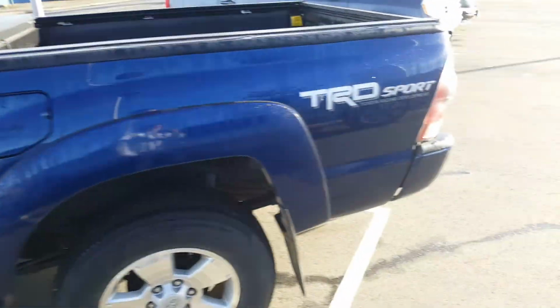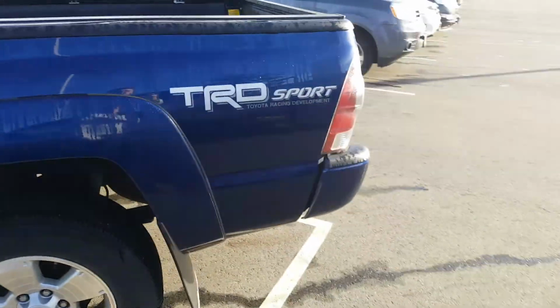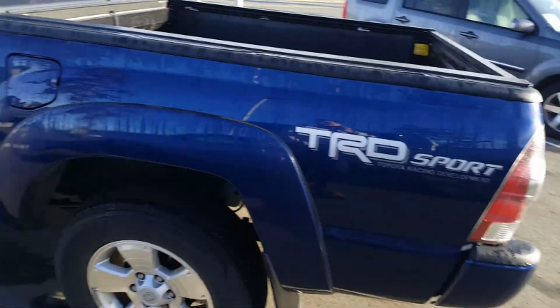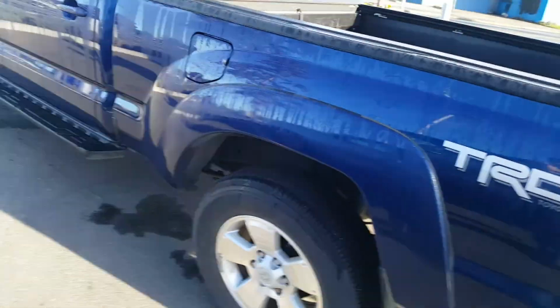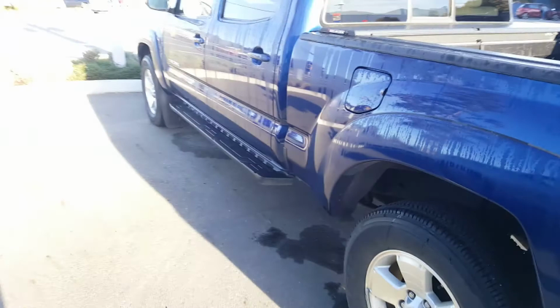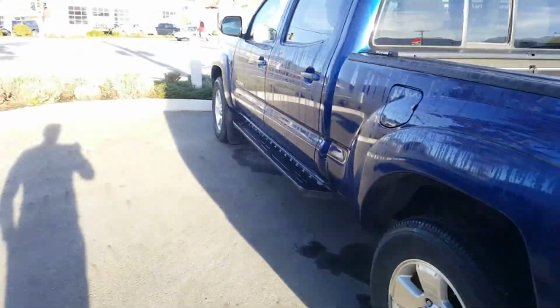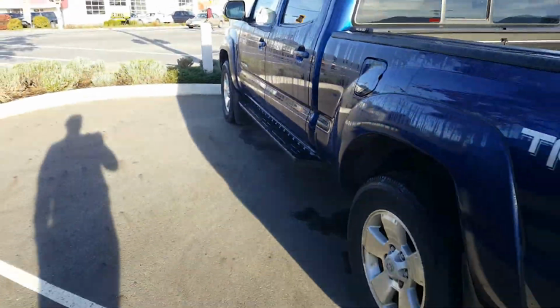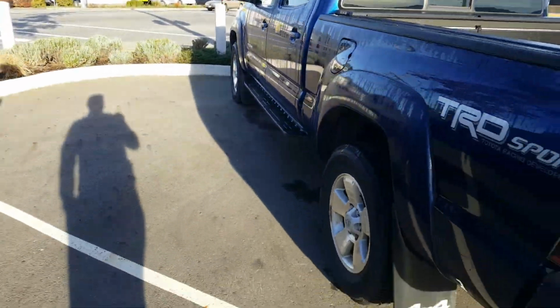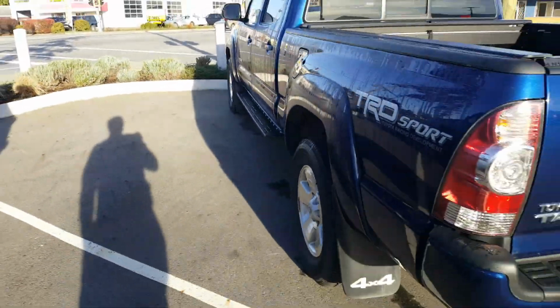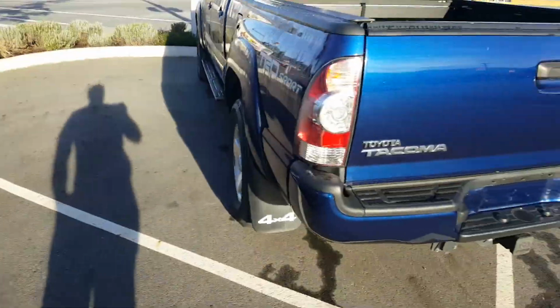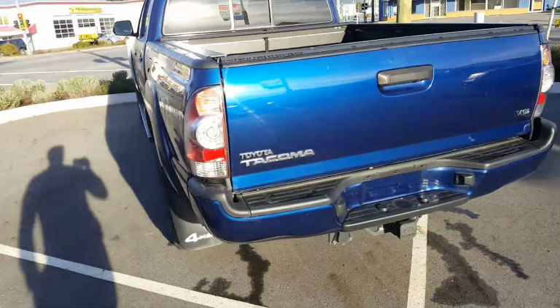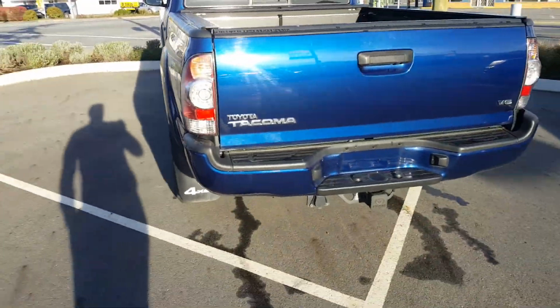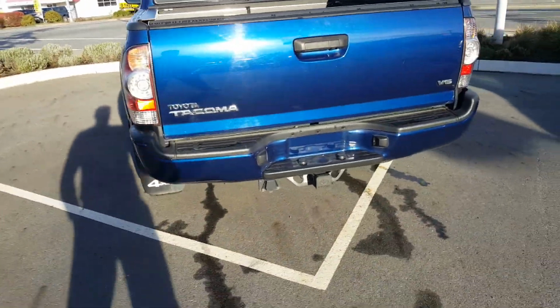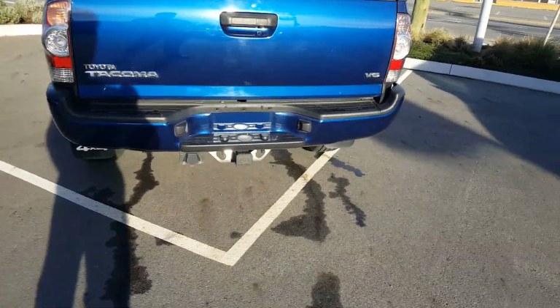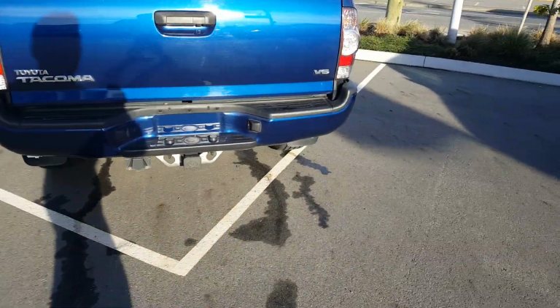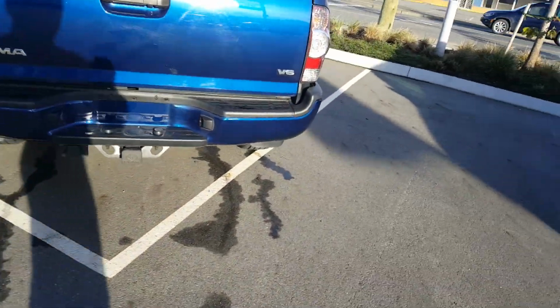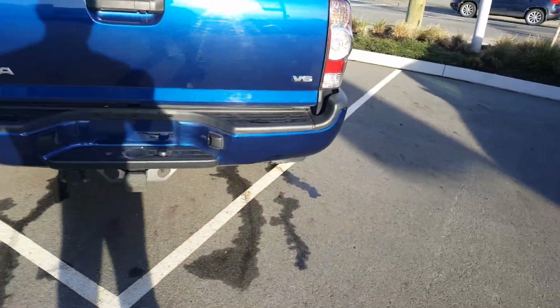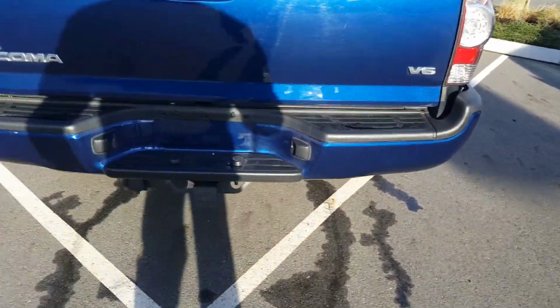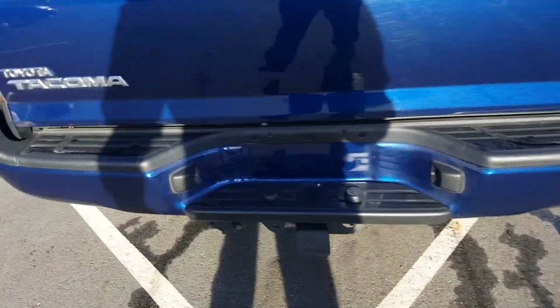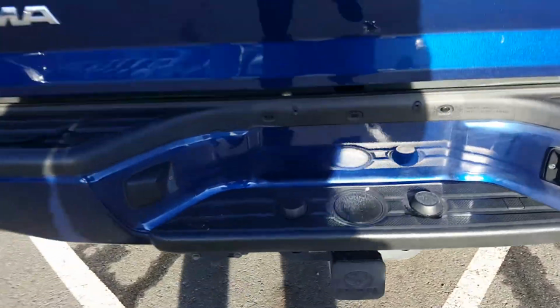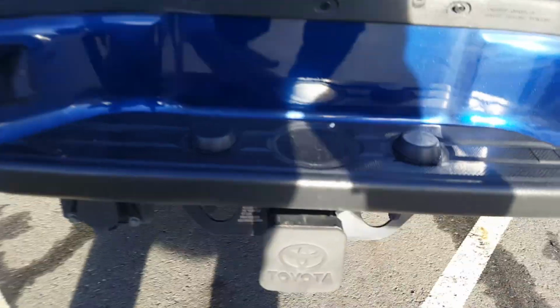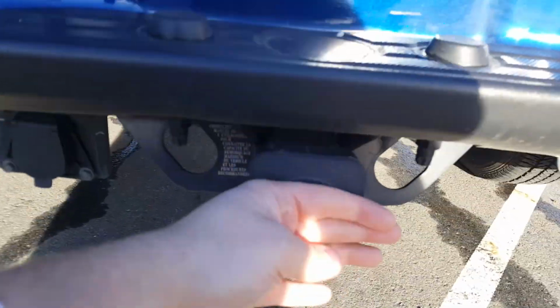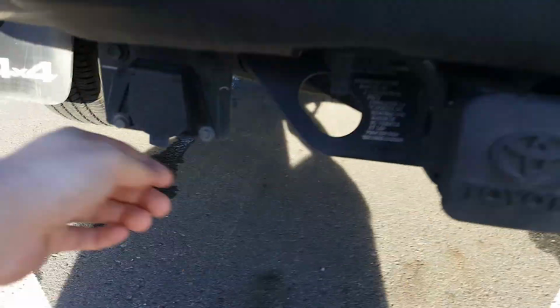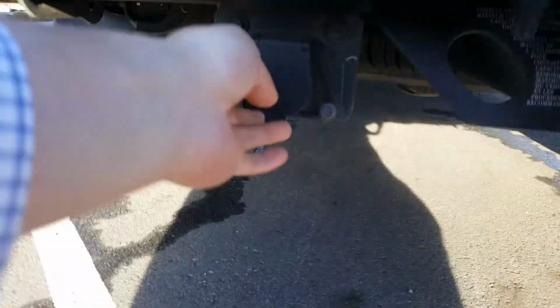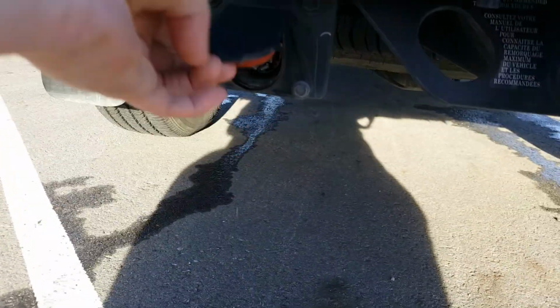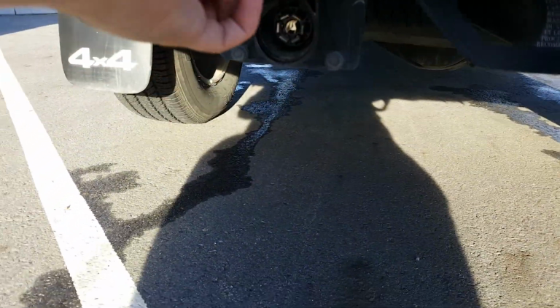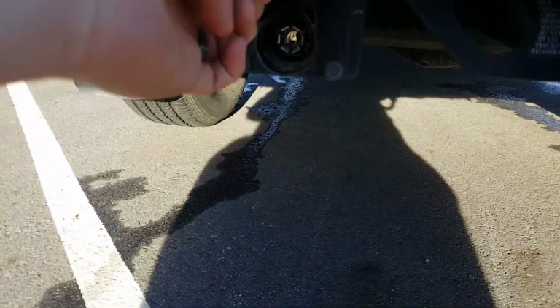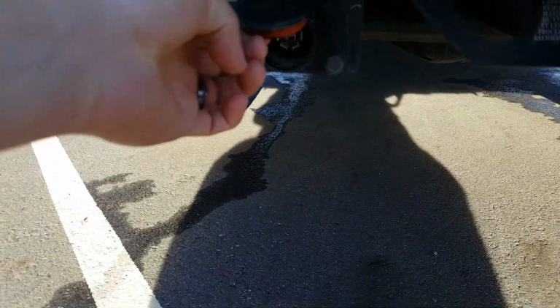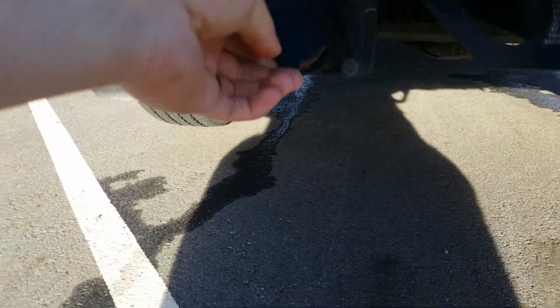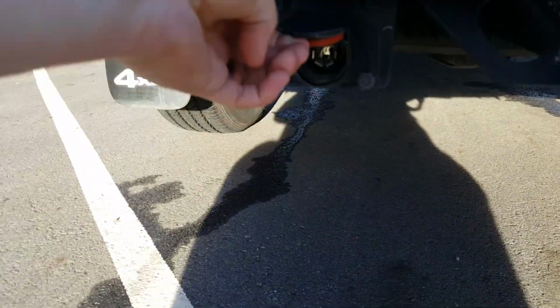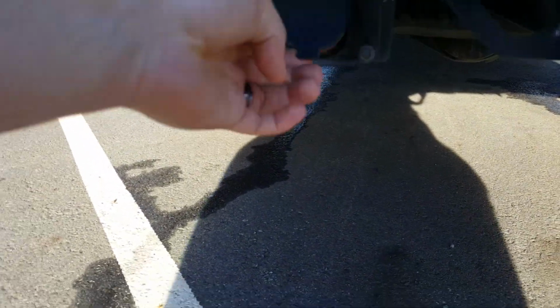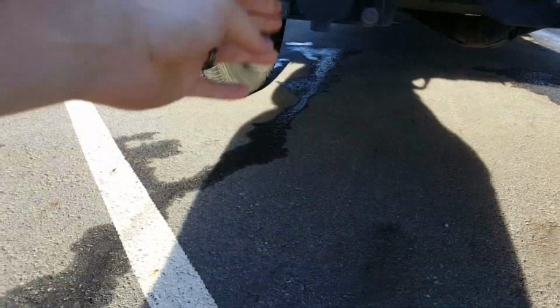Blue in color, there's the running boards on it. It's a TRD Sport model with a leather interior. Here's your tow package as well, hitch set up with your seven pin harness.